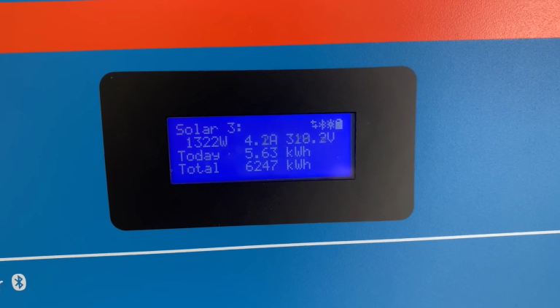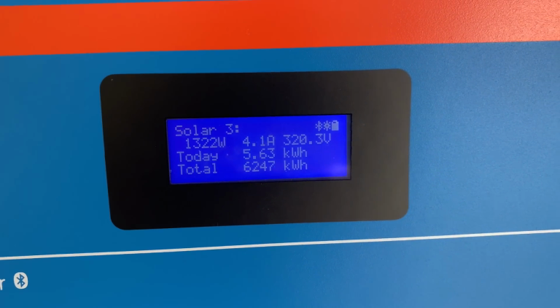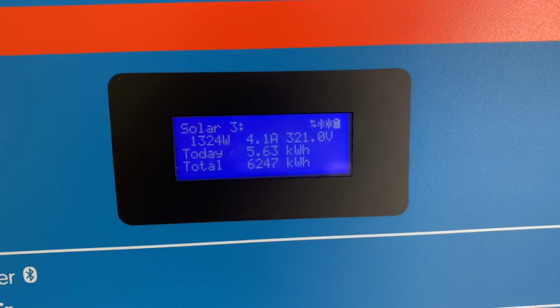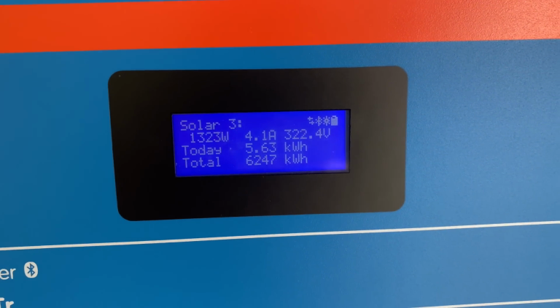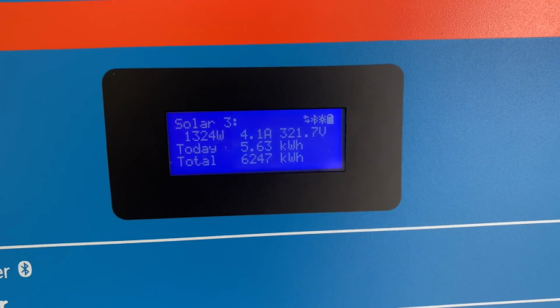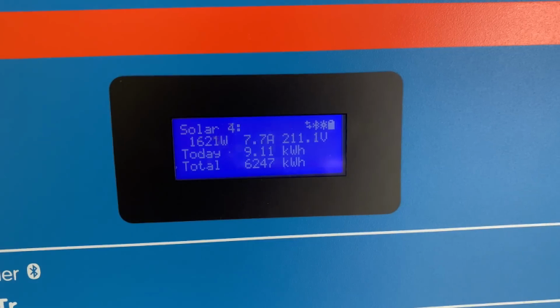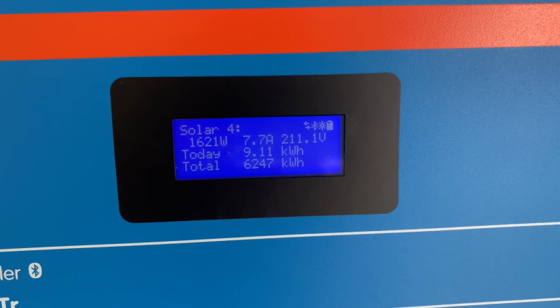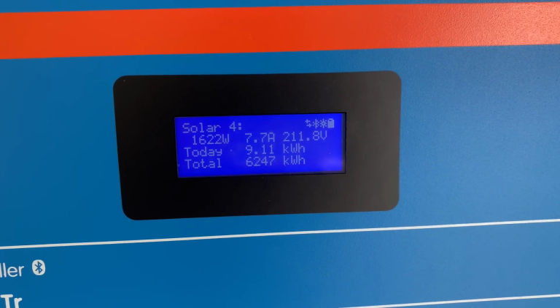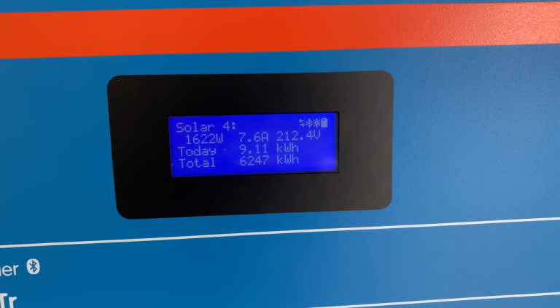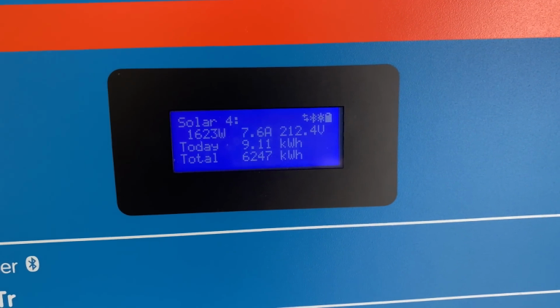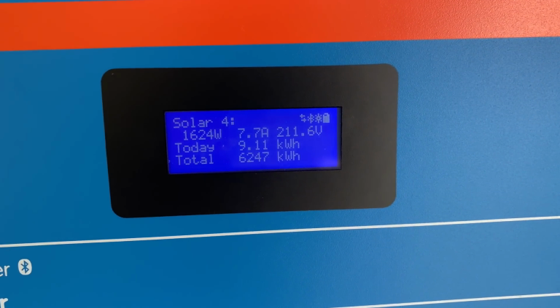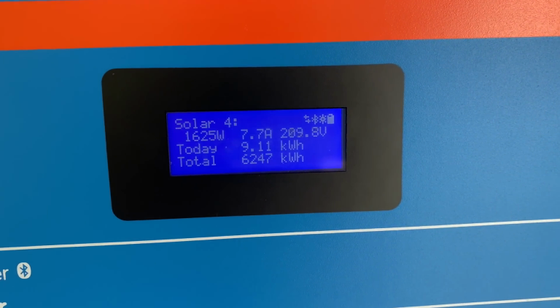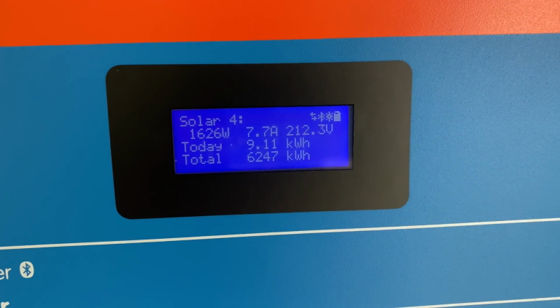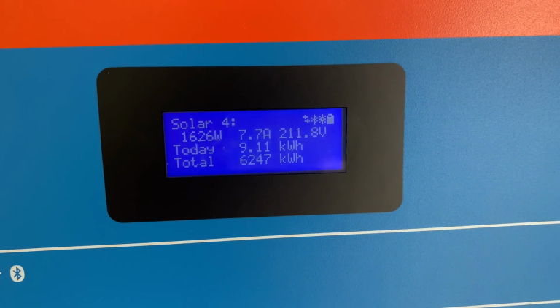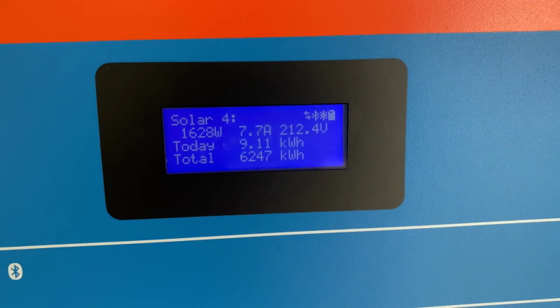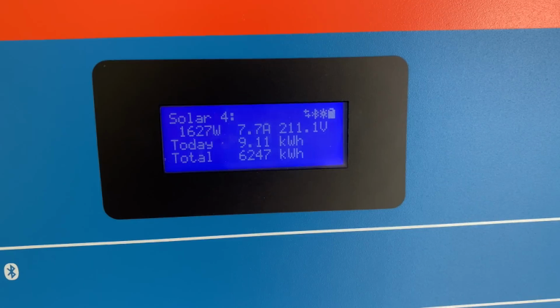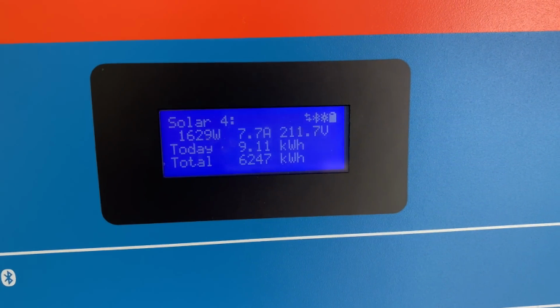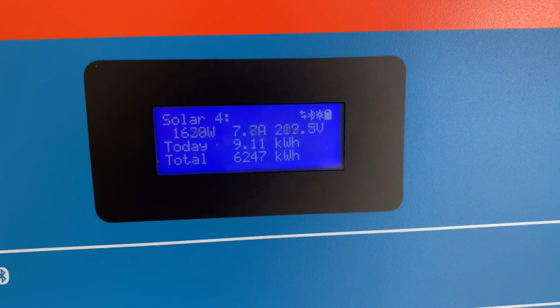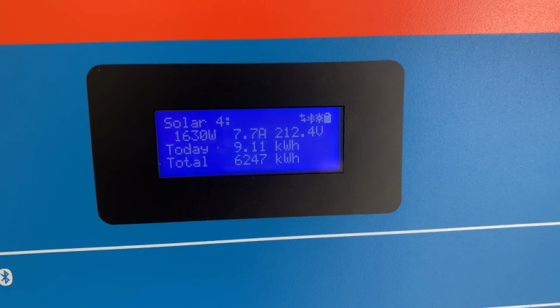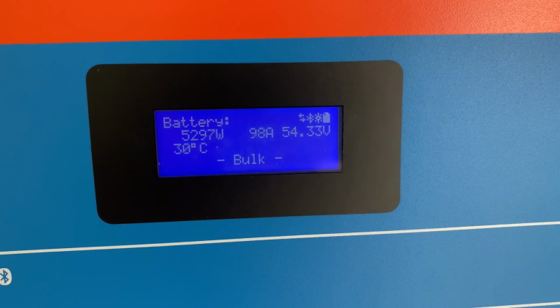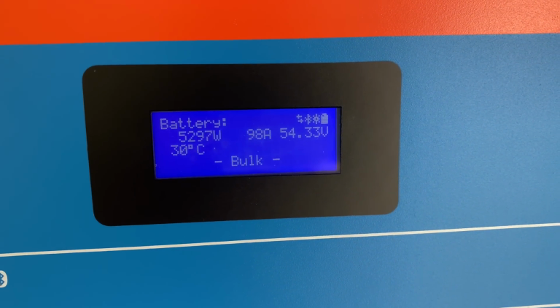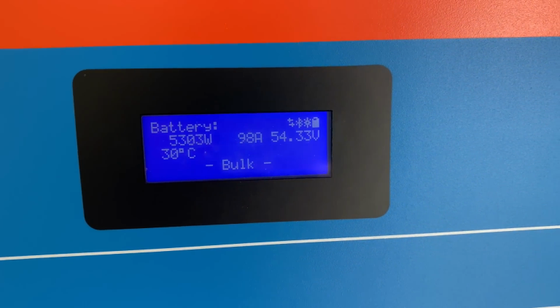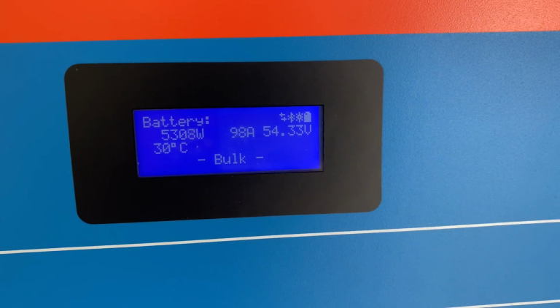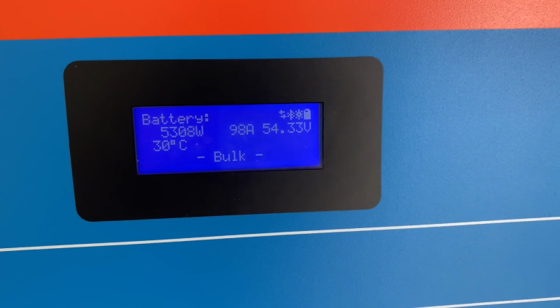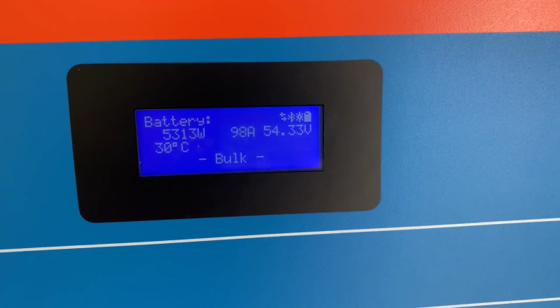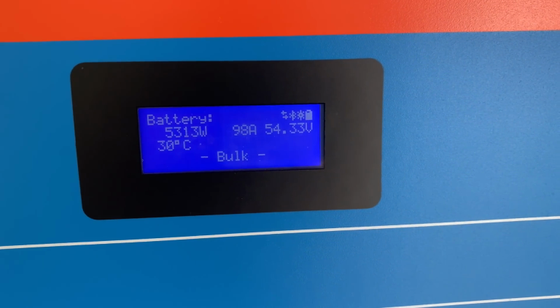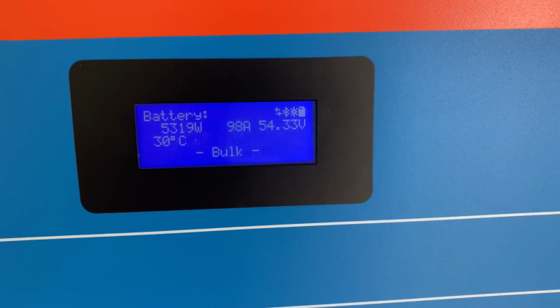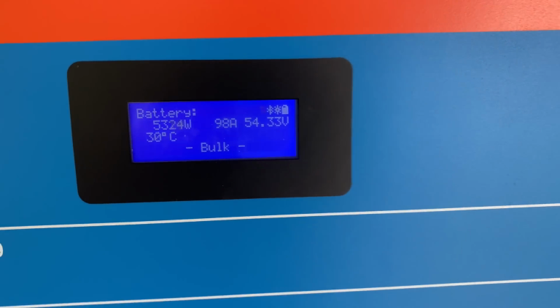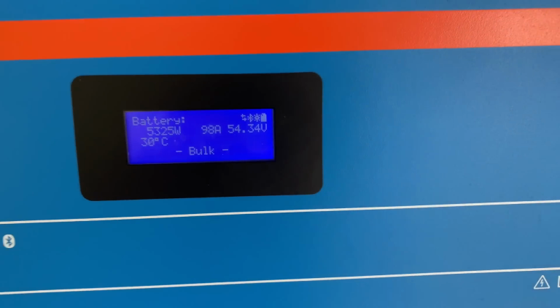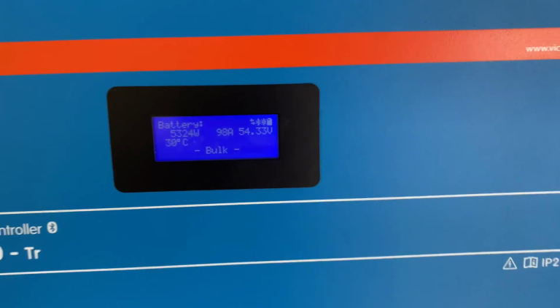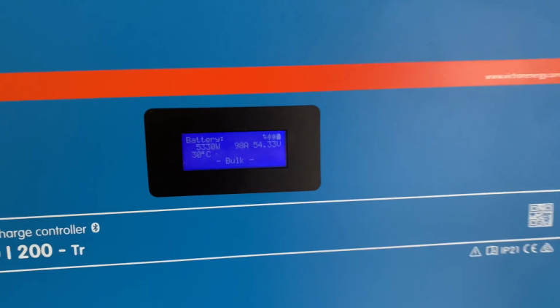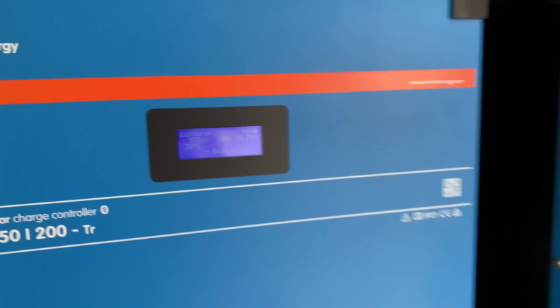Let's give you a quick look at the arrays and what they're bringing in — 98 amps, 5,300 watts.